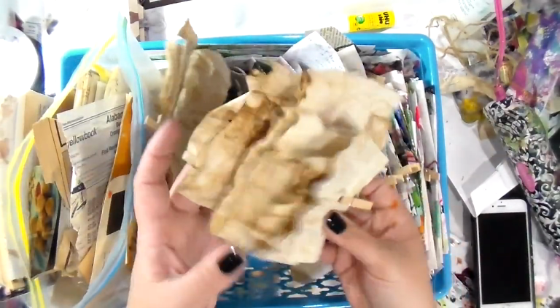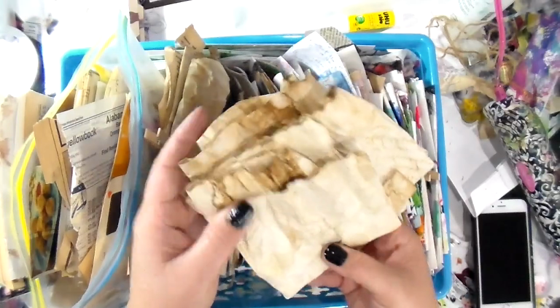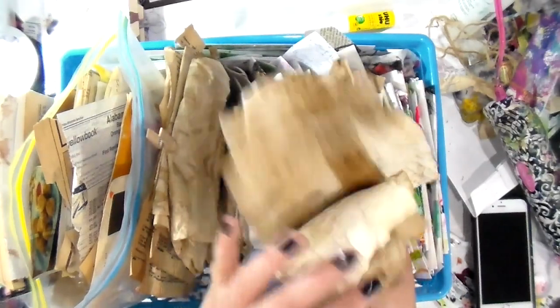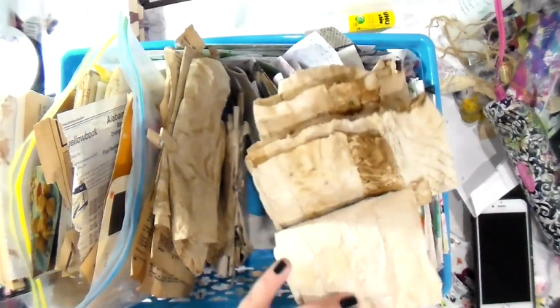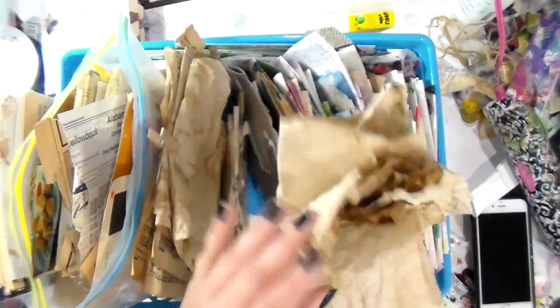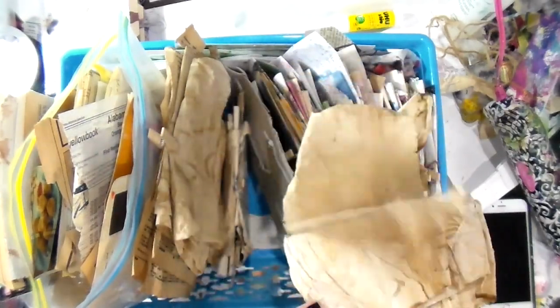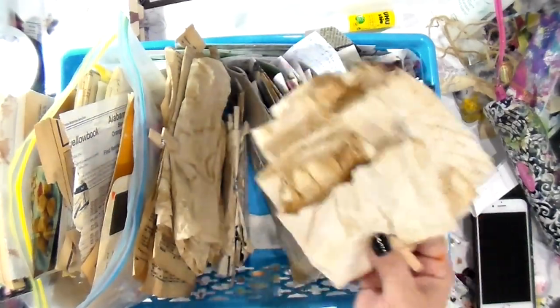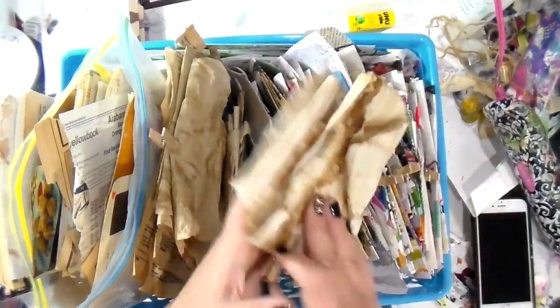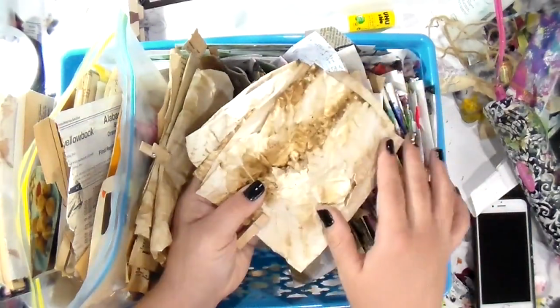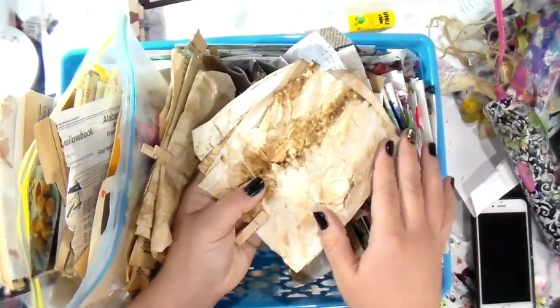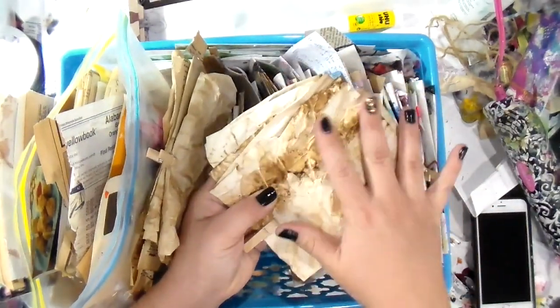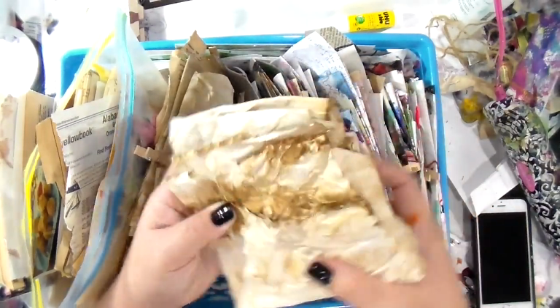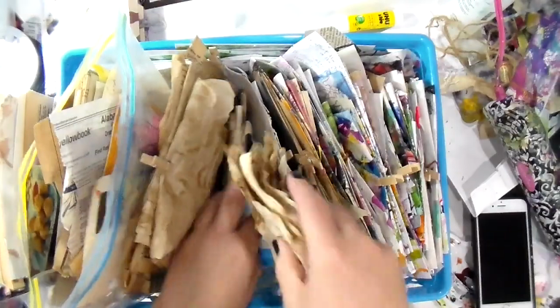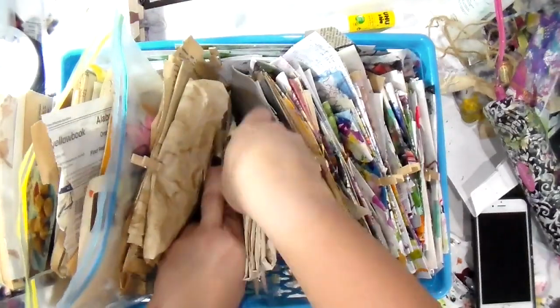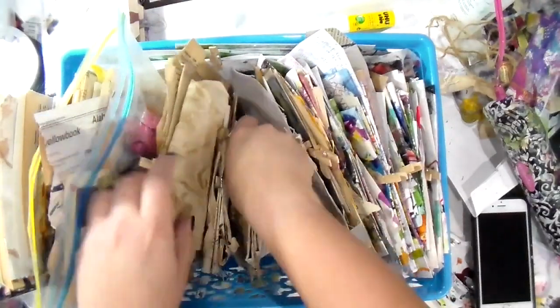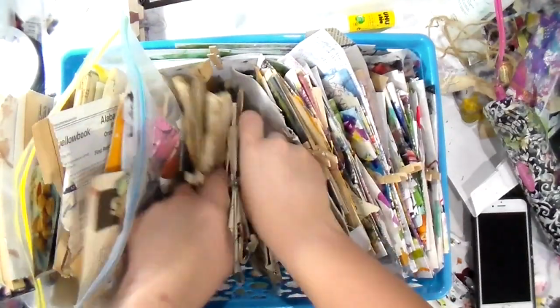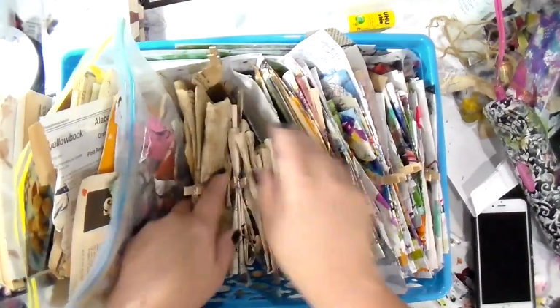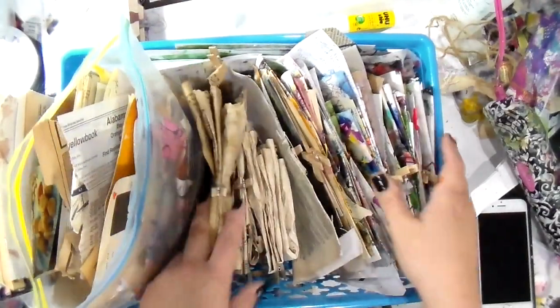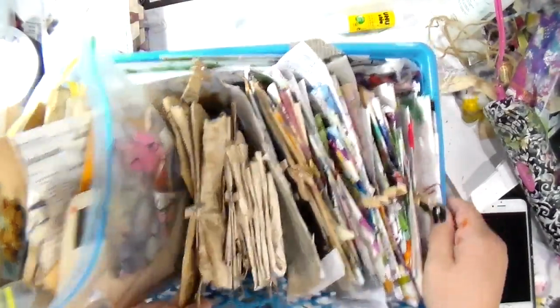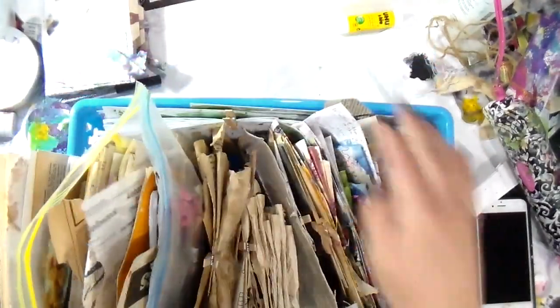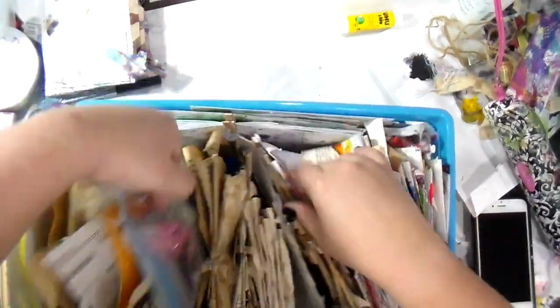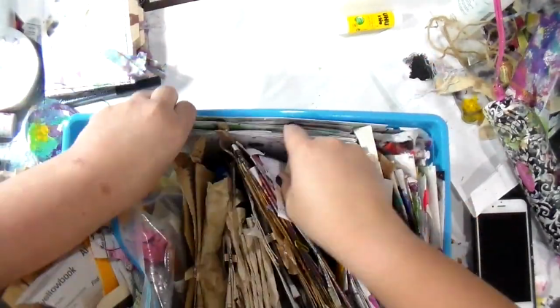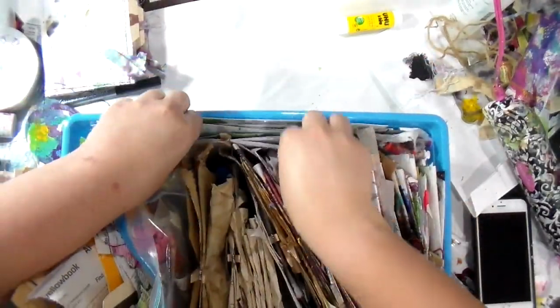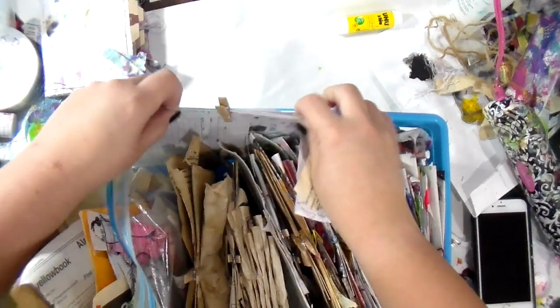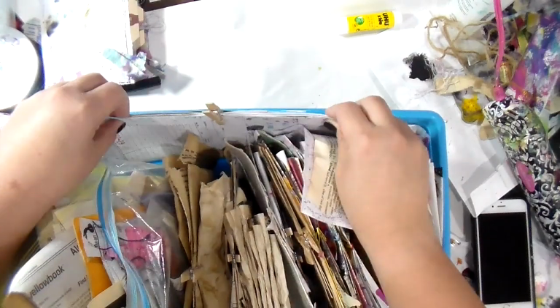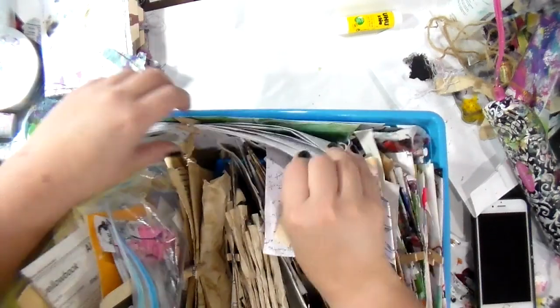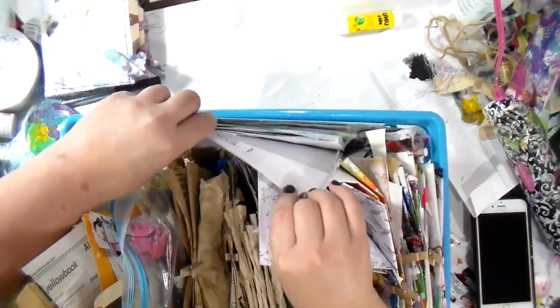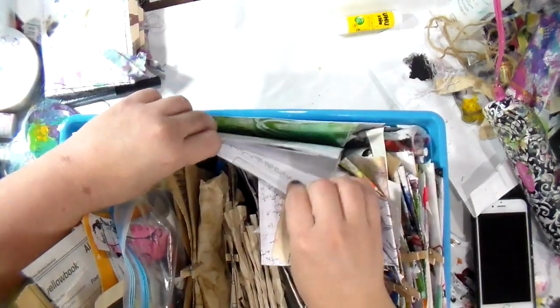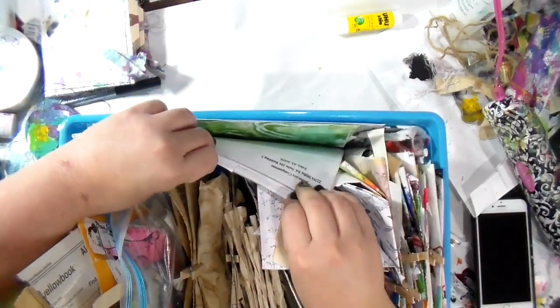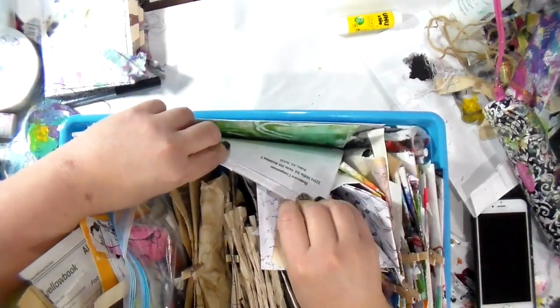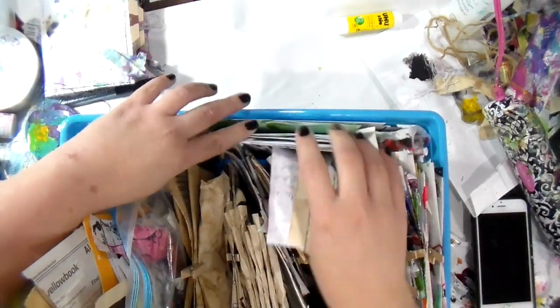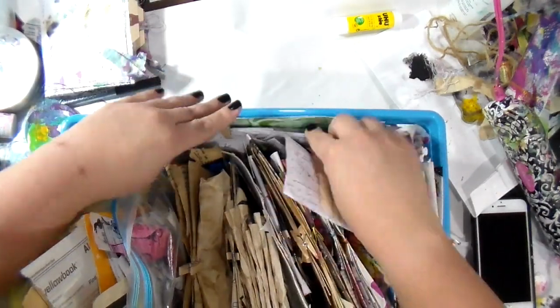I also did a bundle with tea-stained papers. Then on the side I've got all of these longer envelopes that I've kind of jelly printed and stuff.